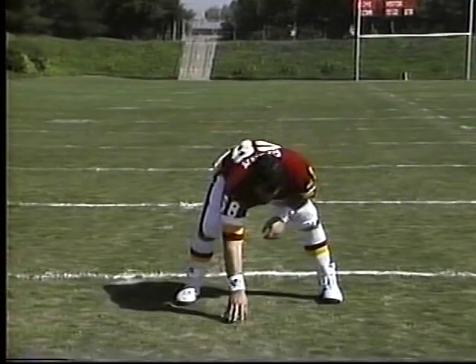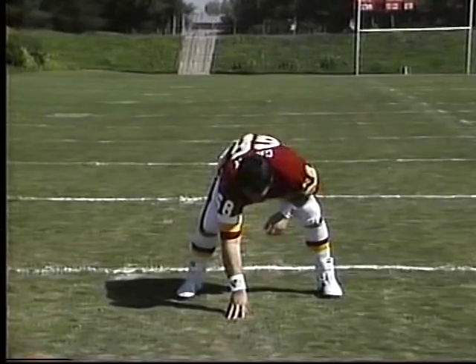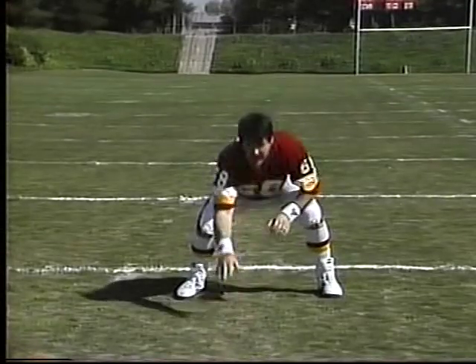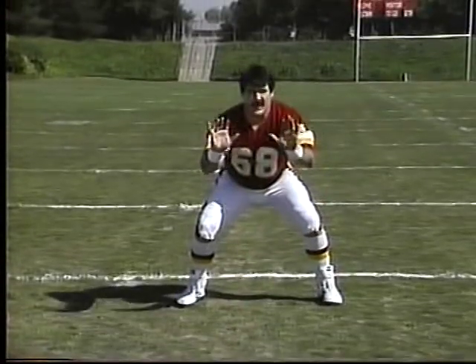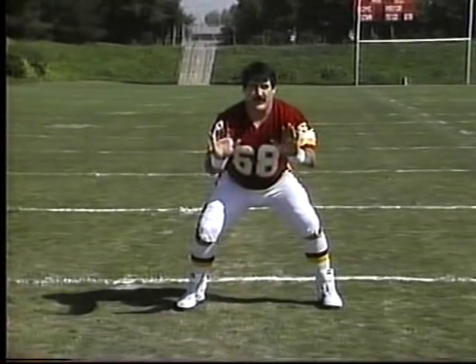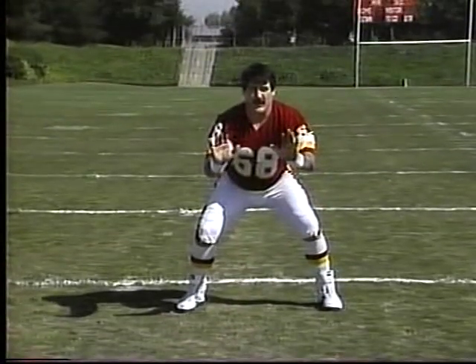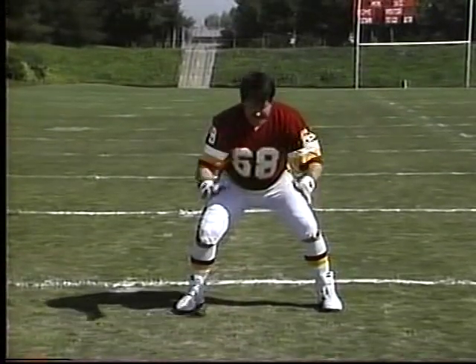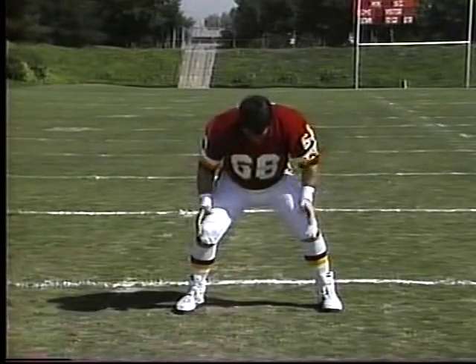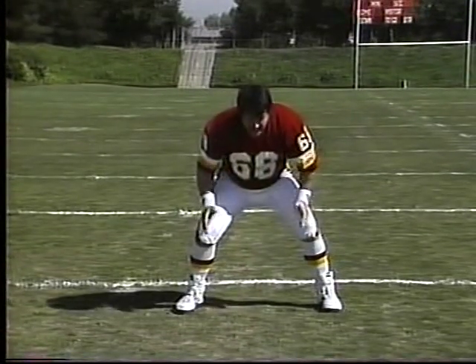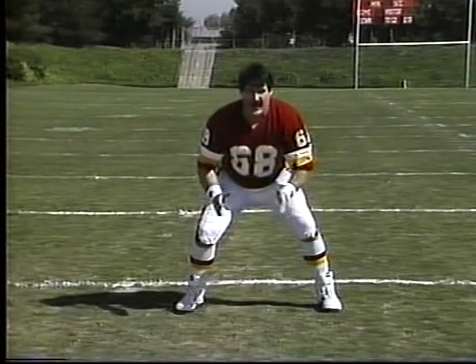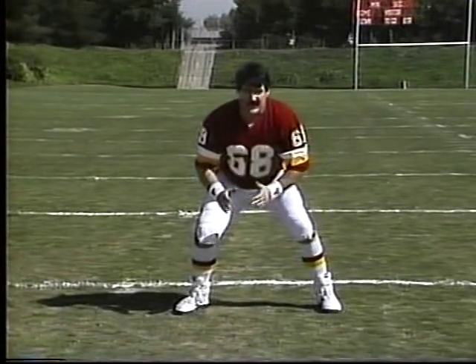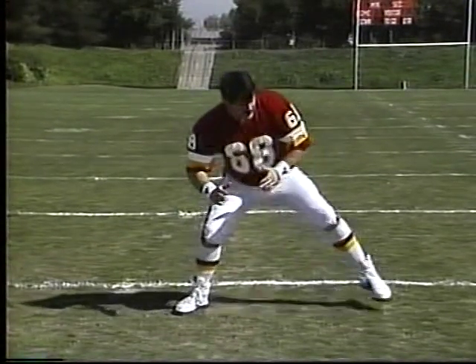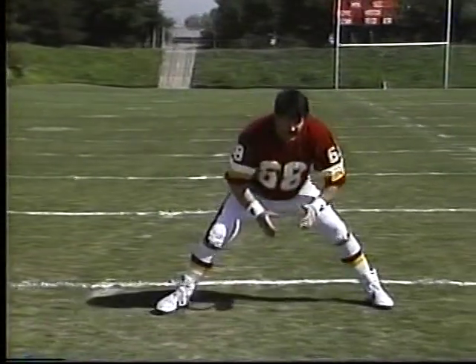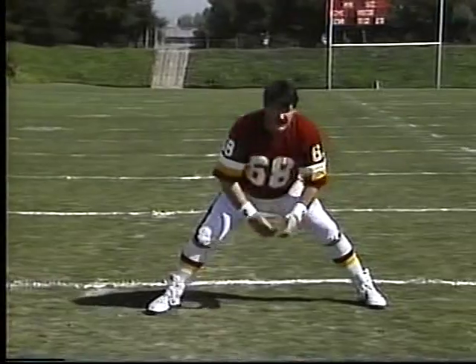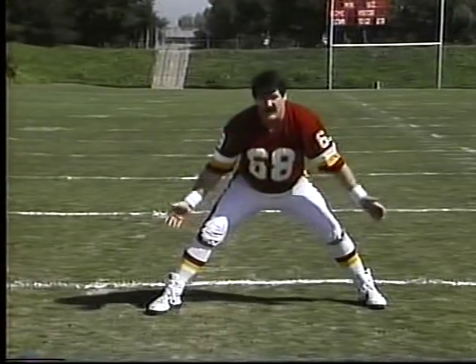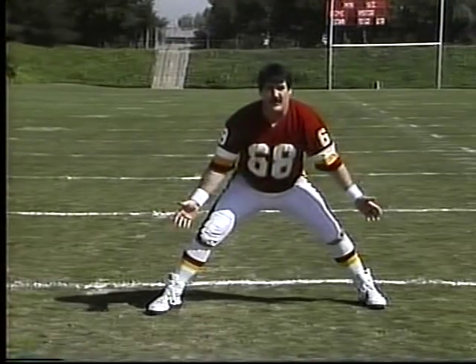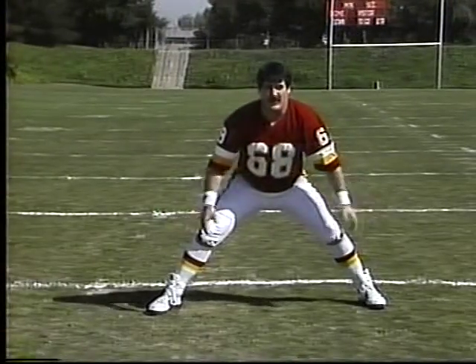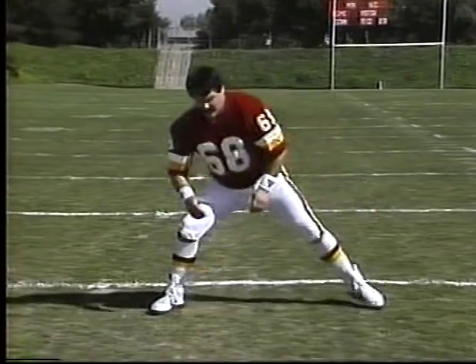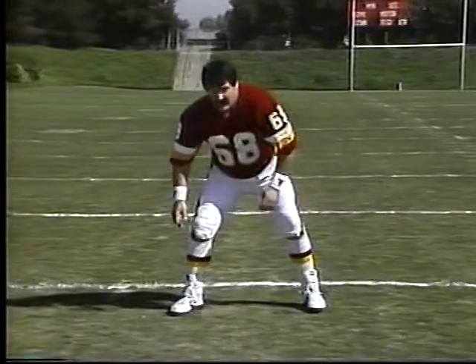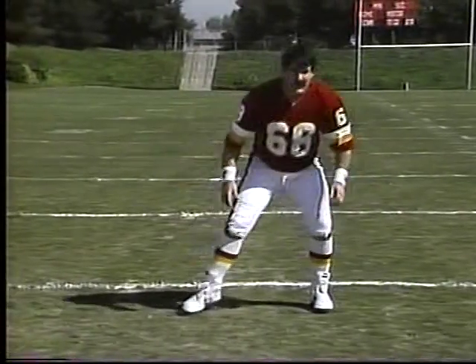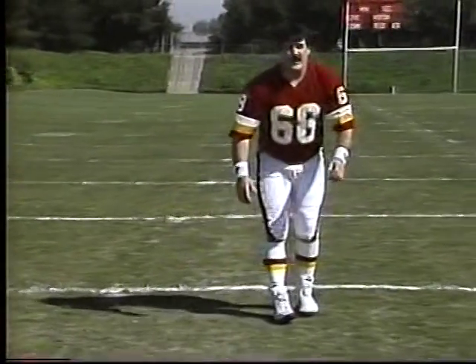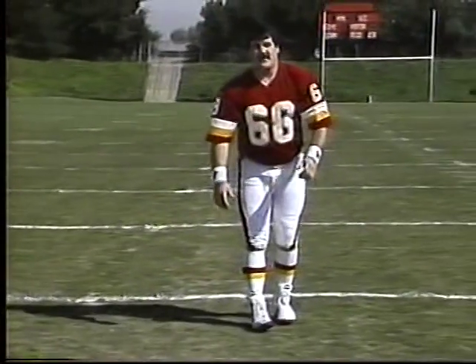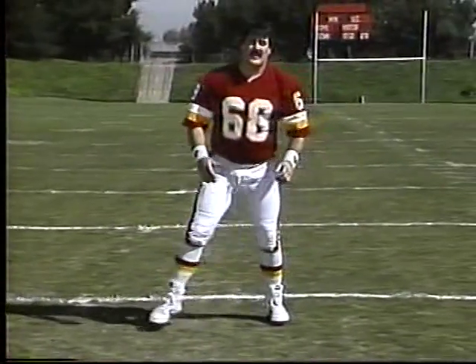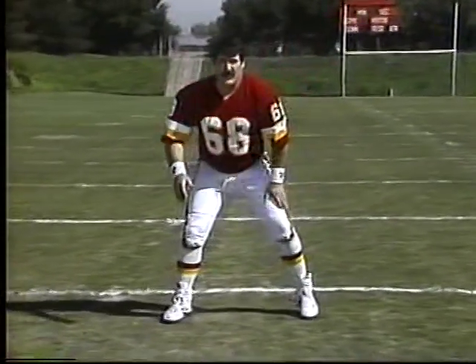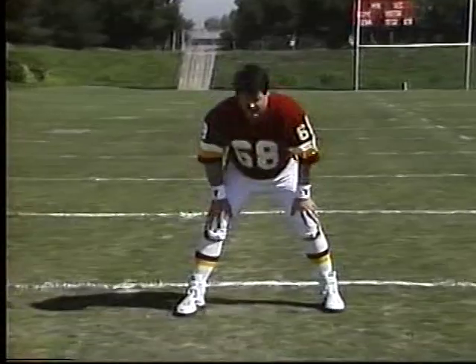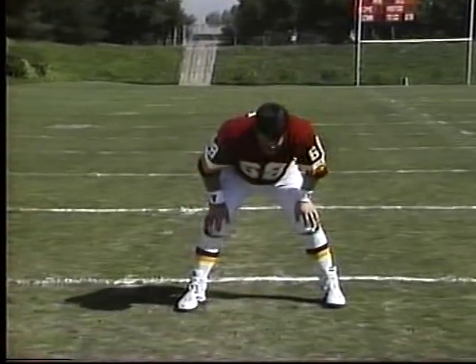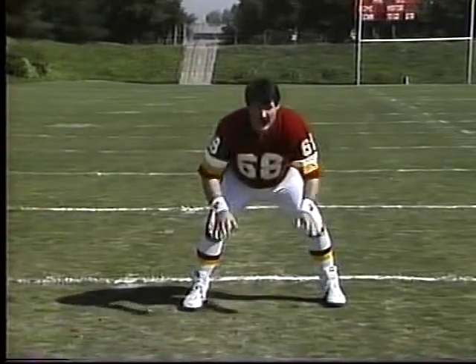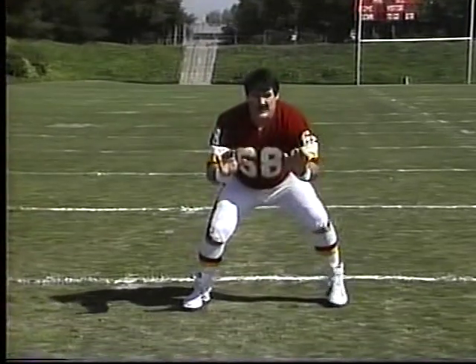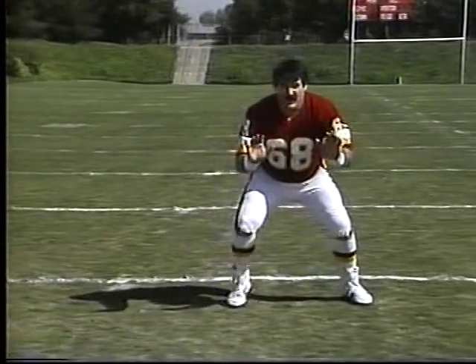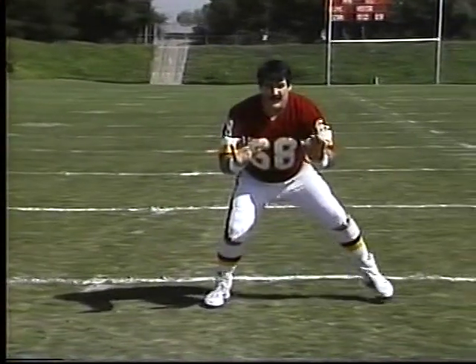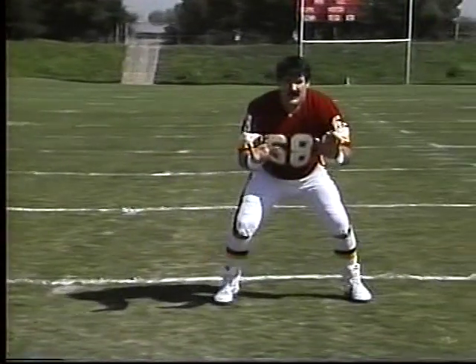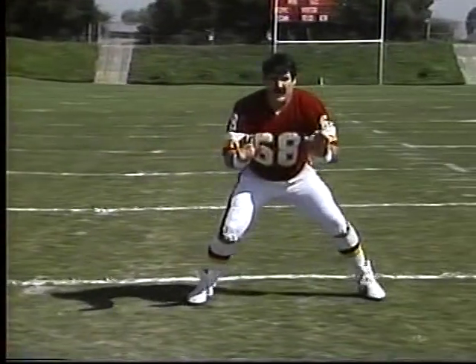Get yourself up and just step through it the first couple of times. Always keep the wide base. Don't take big steps — you're not going to be able to move. Don't take crossover steps because somebody's going to push you over. Keep the wide base with little steps — just shuffle.